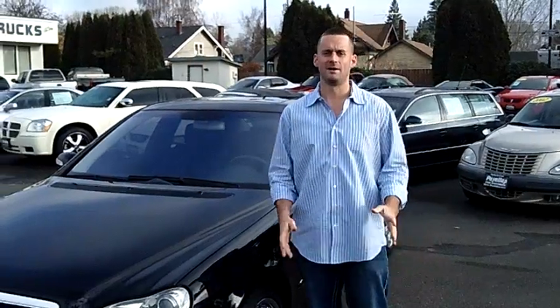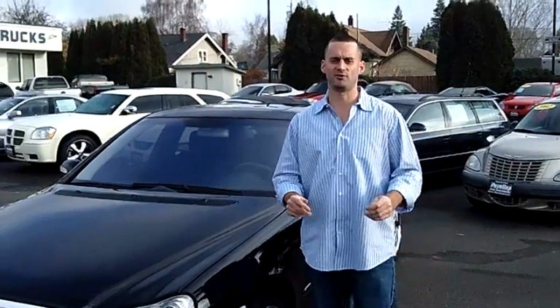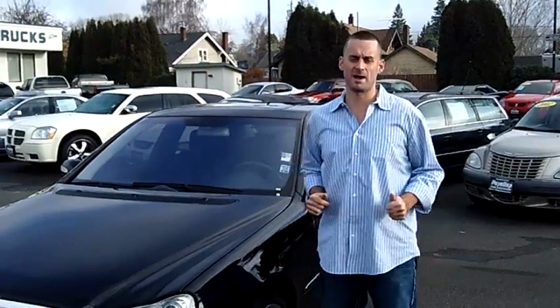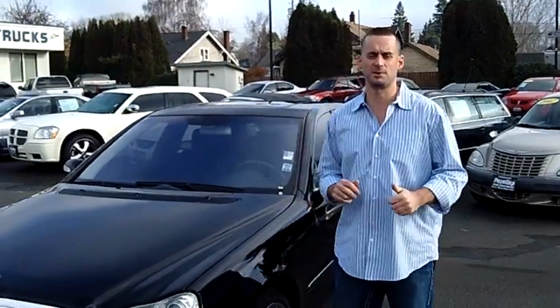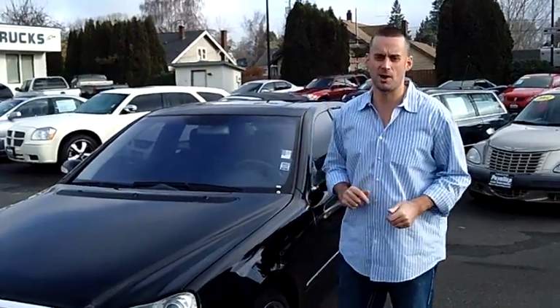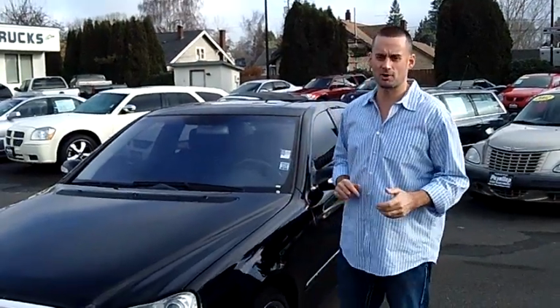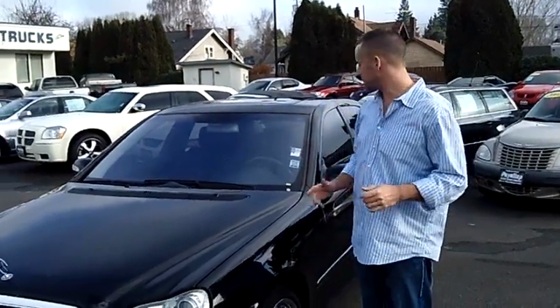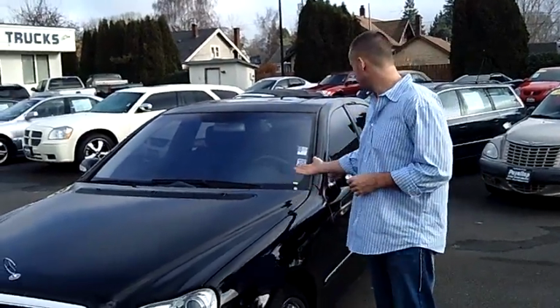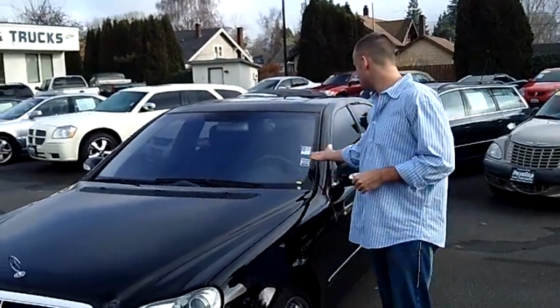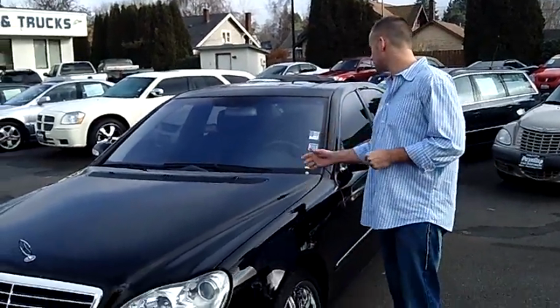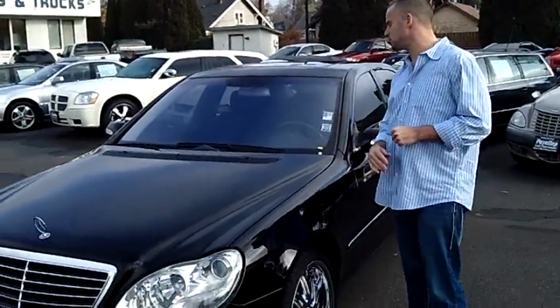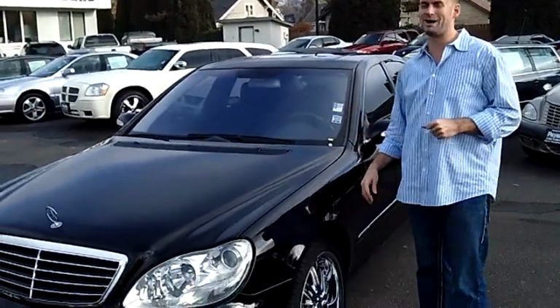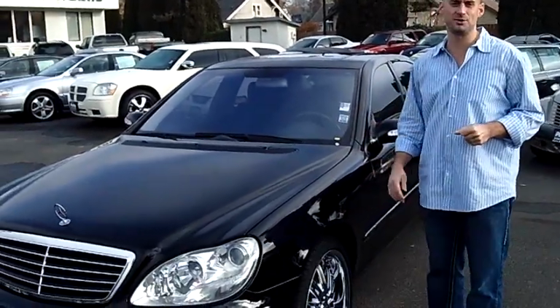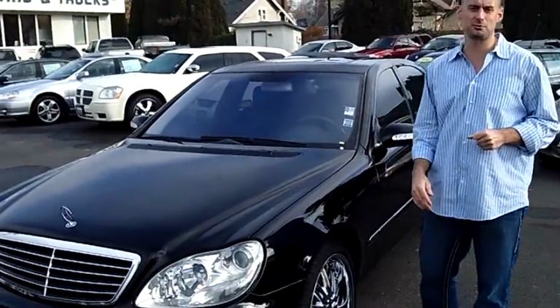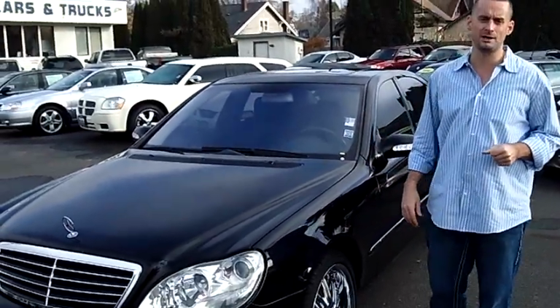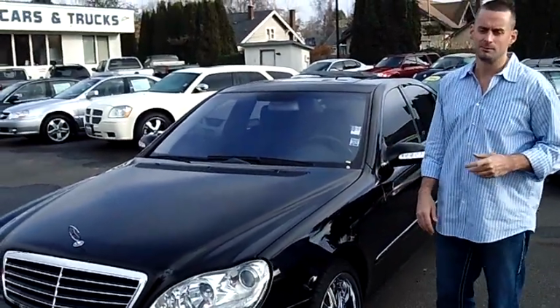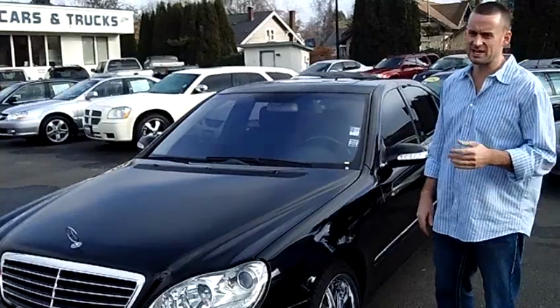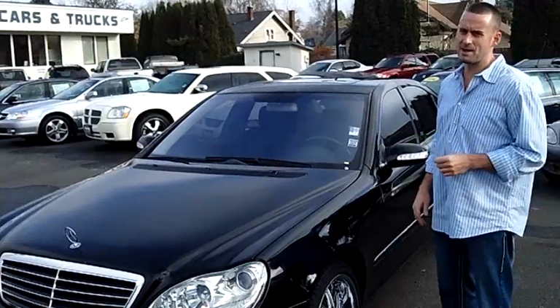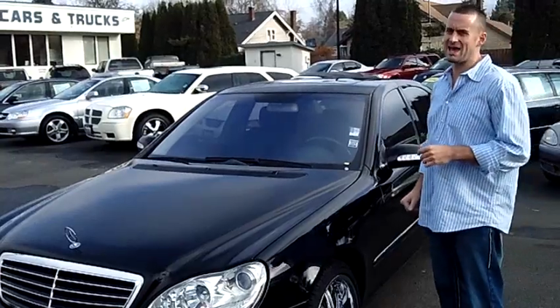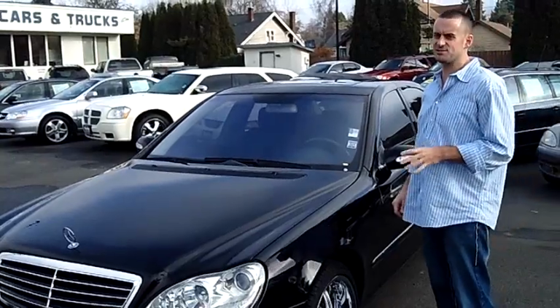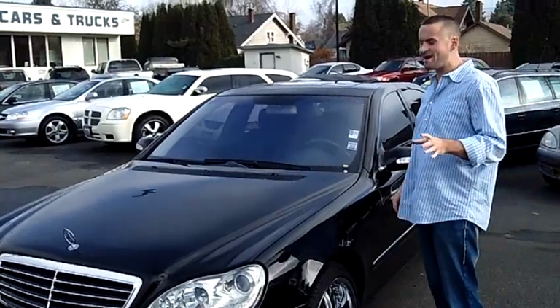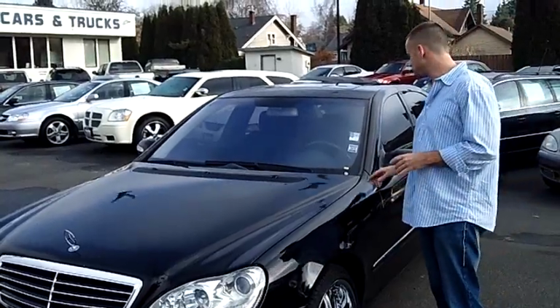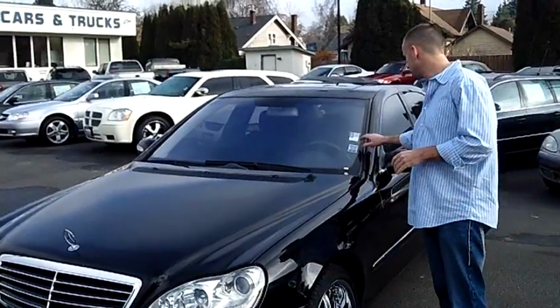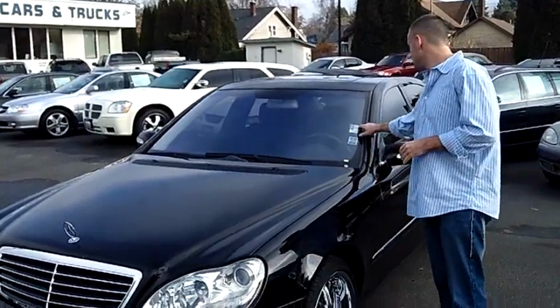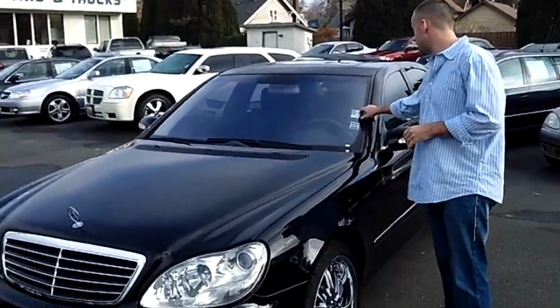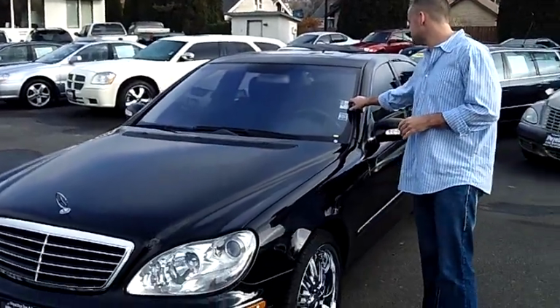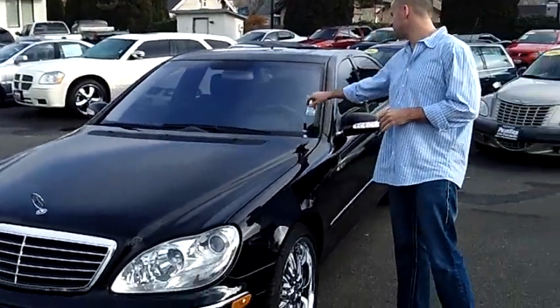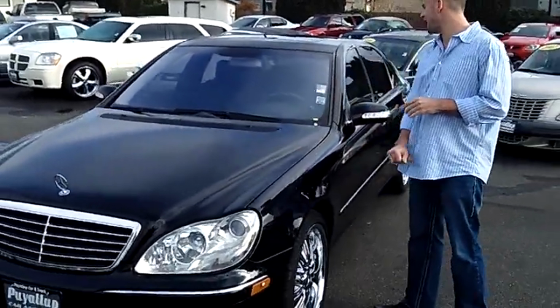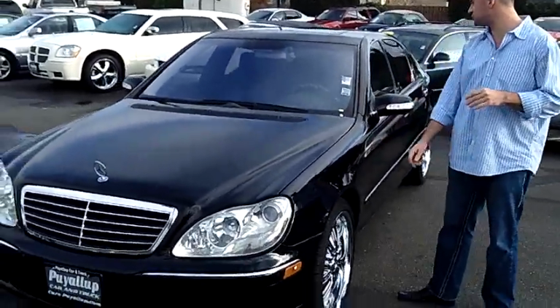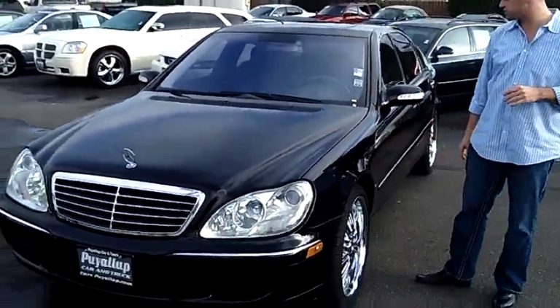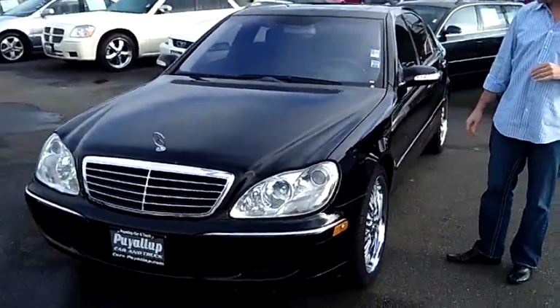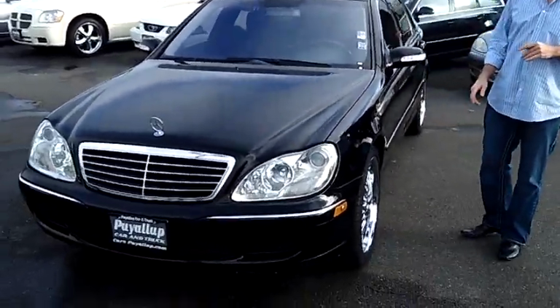Hey folks, Adam Ashby here with Piala Car & Truck. I'd like to show you our 2003 Mercedes-Benz S500, stock number 79272.